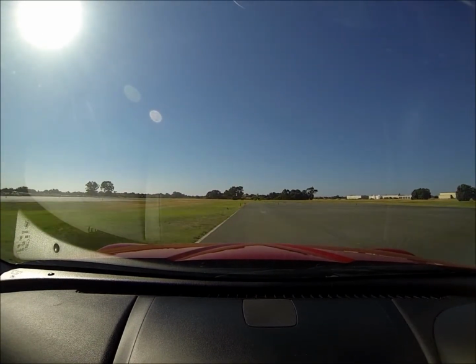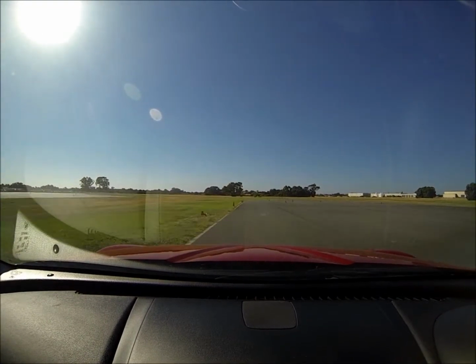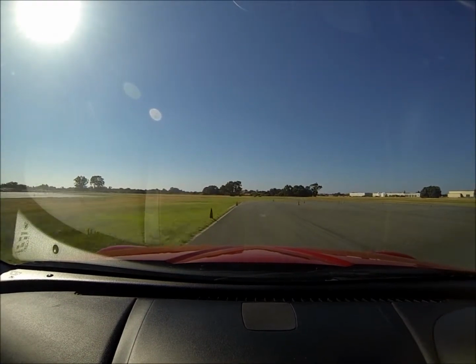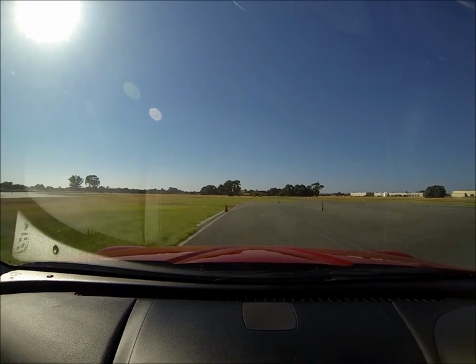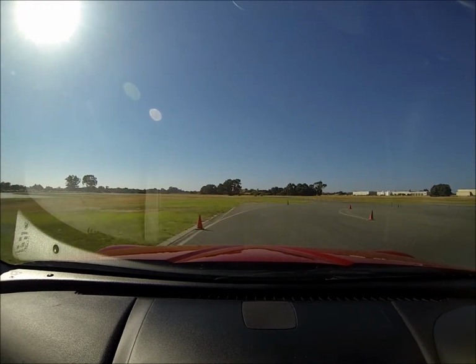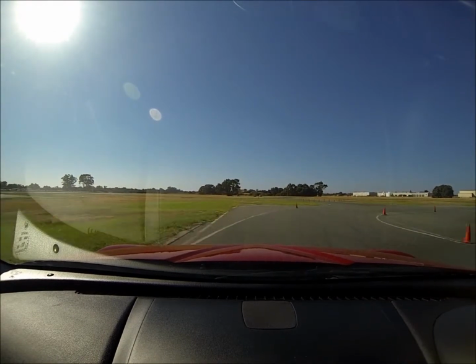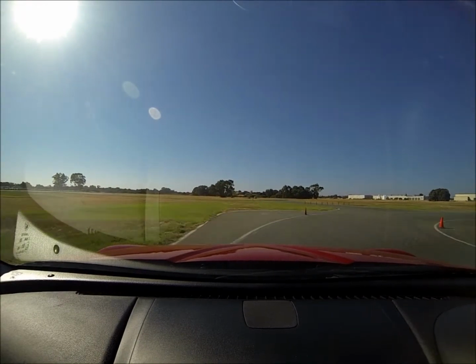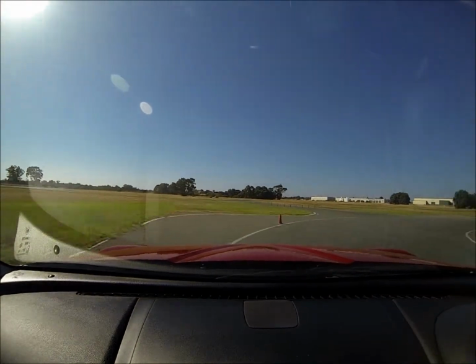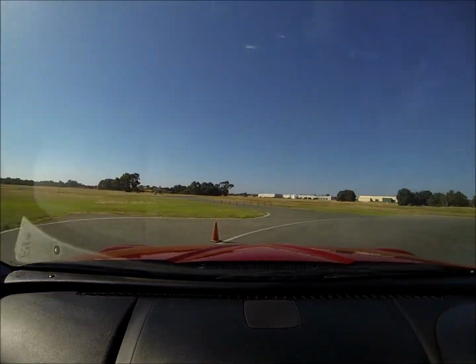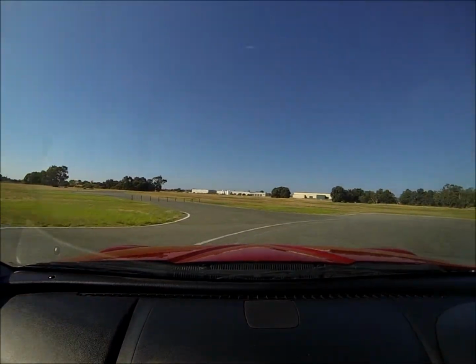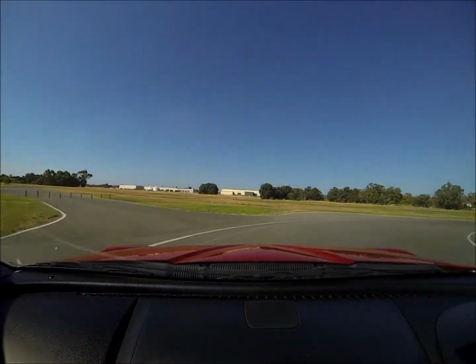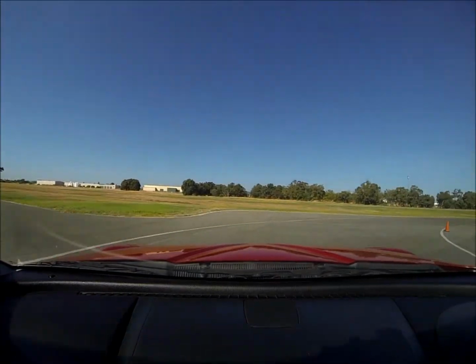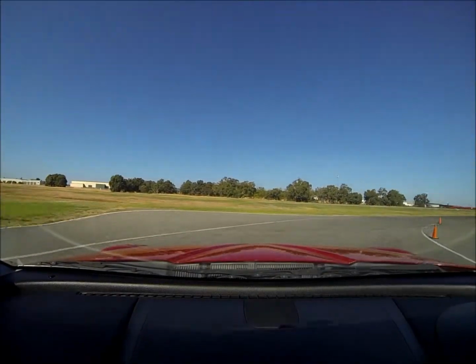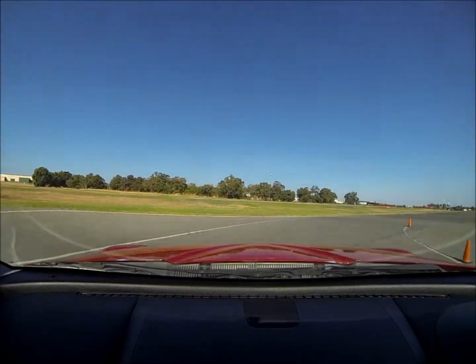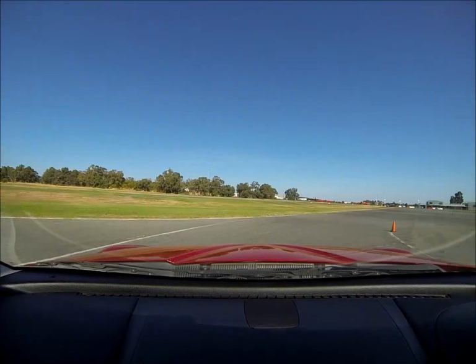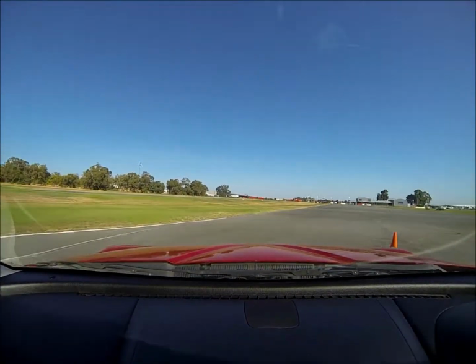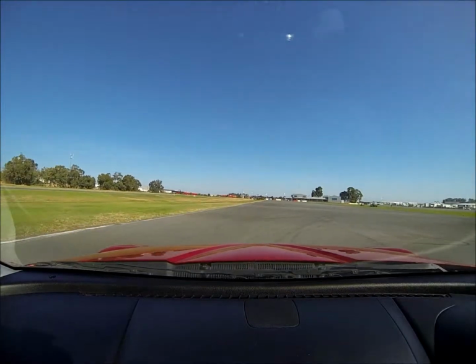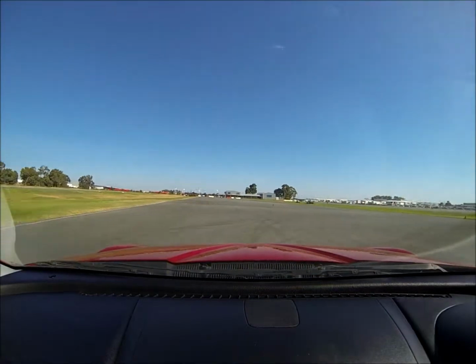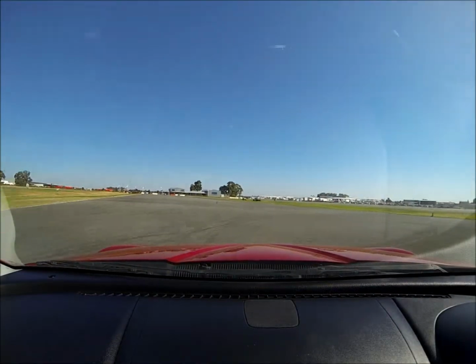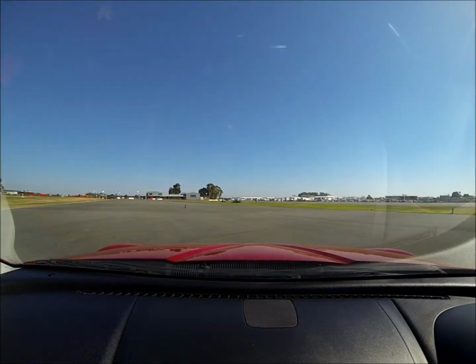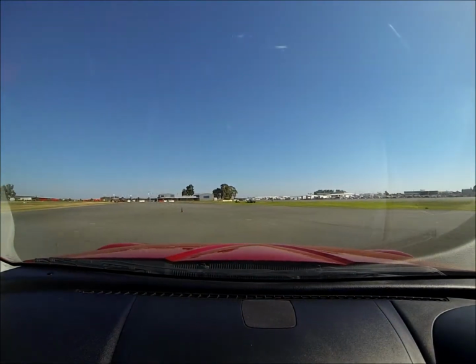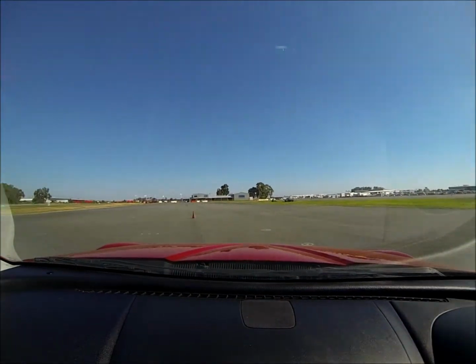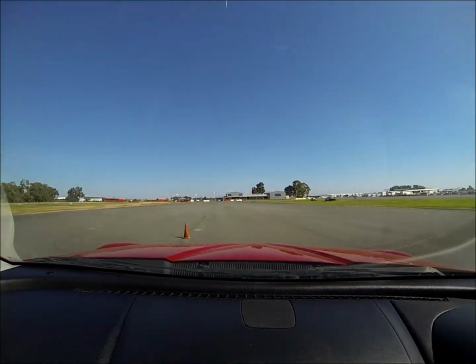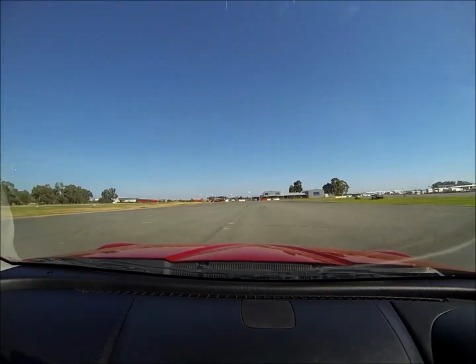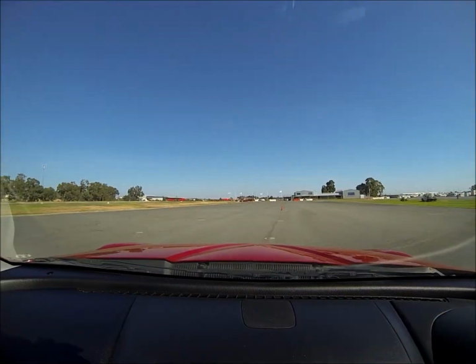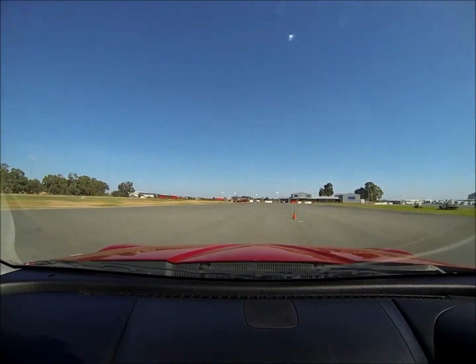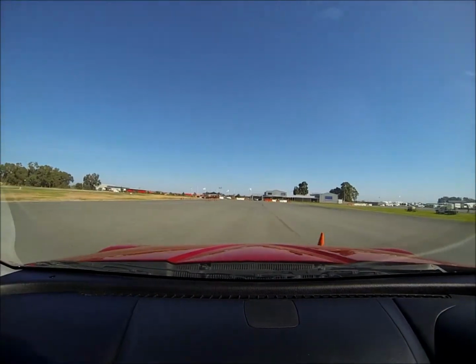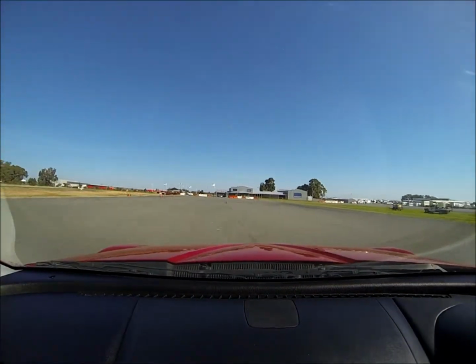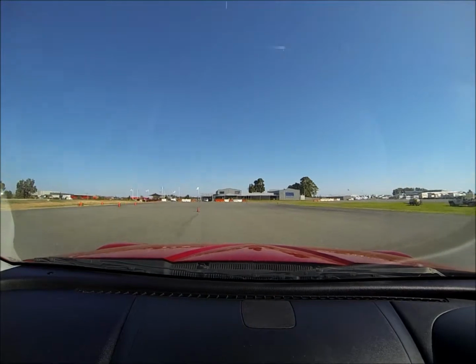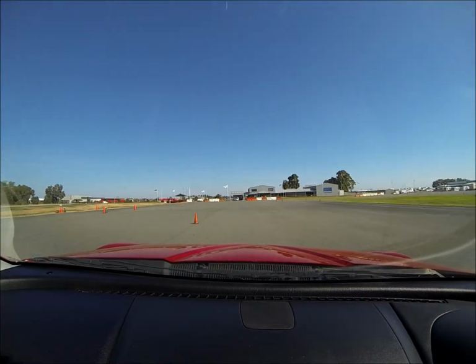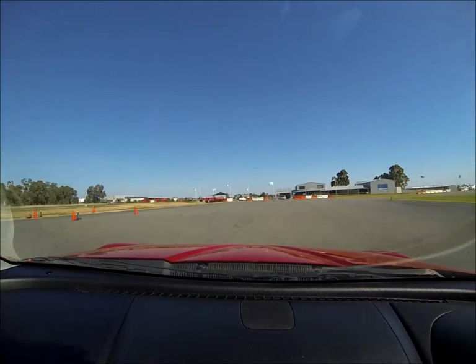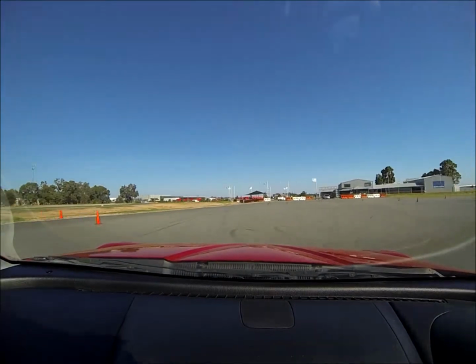OK, brake hard straight line, keep it out to the left, keep it out to the left, and then tuck it in hard, a bit harder on the steering — that's it. So you're only using hard steering for a short period, flicking it left, right.